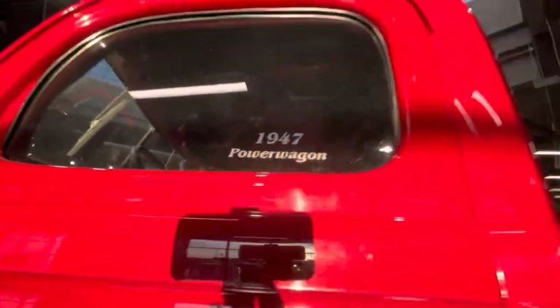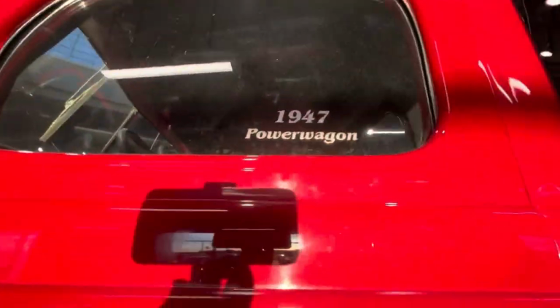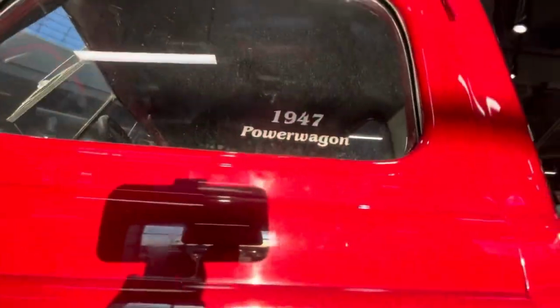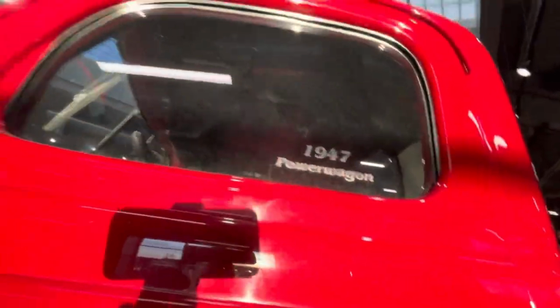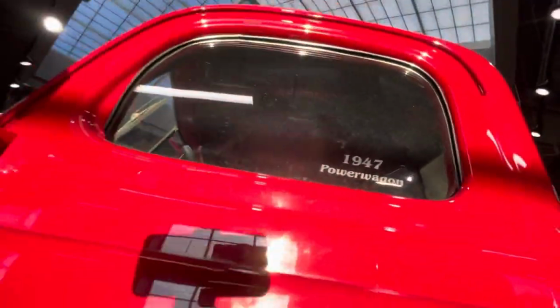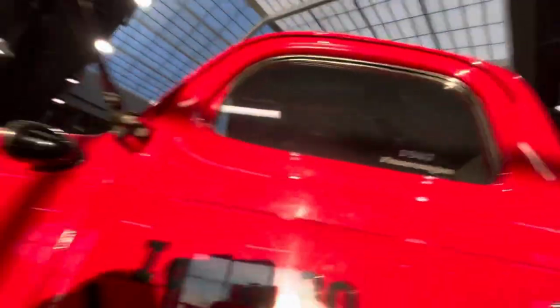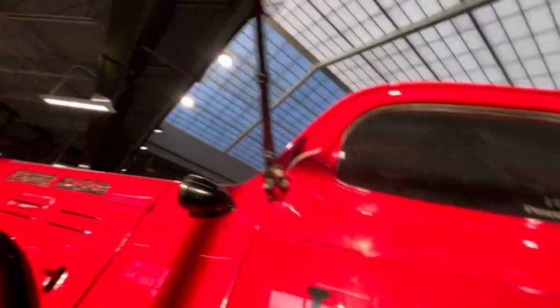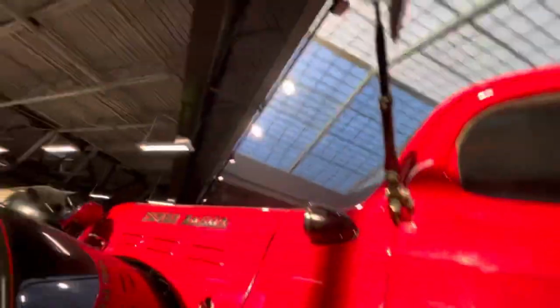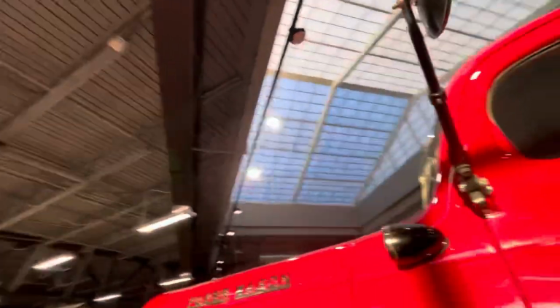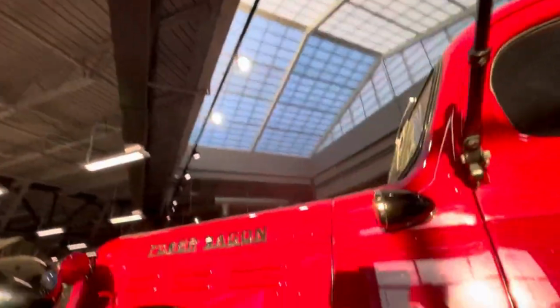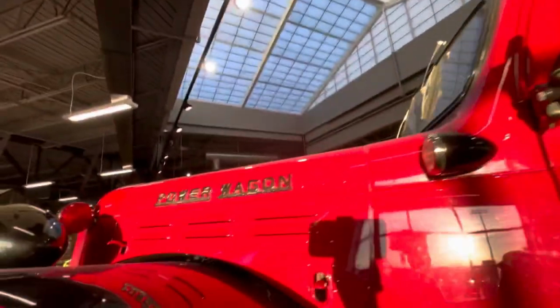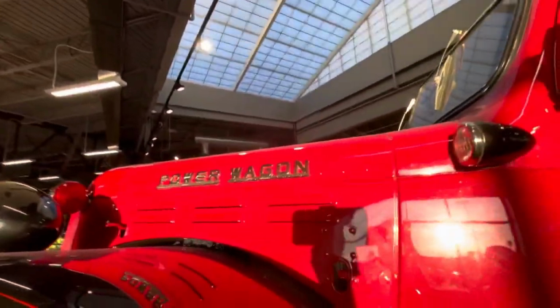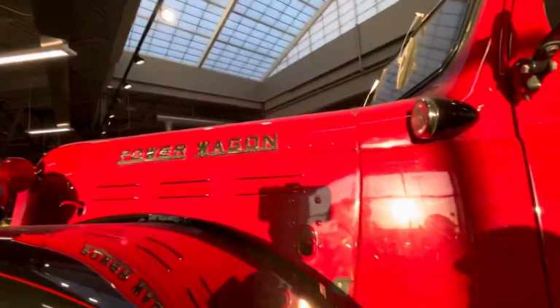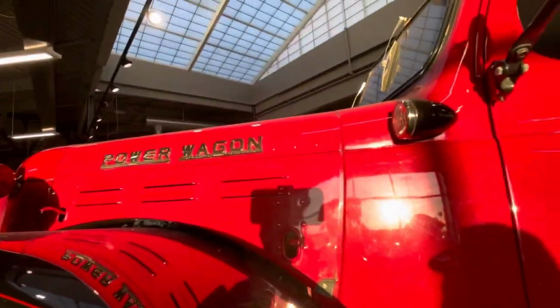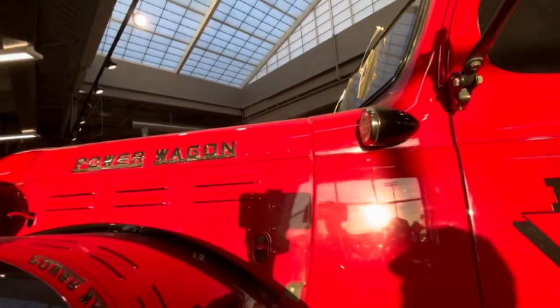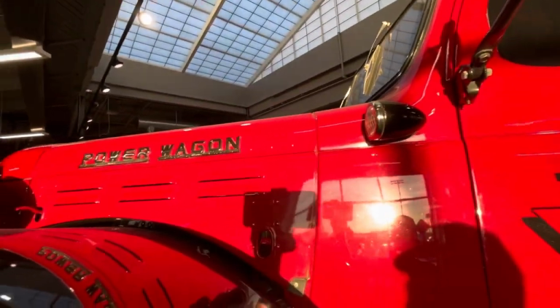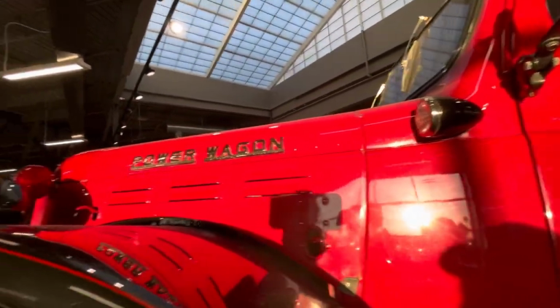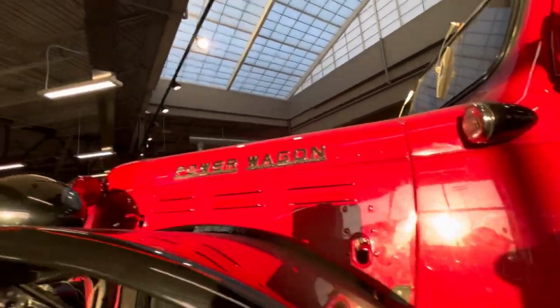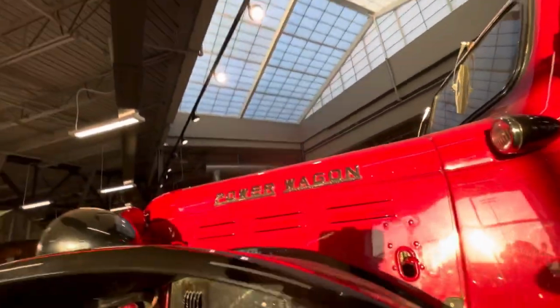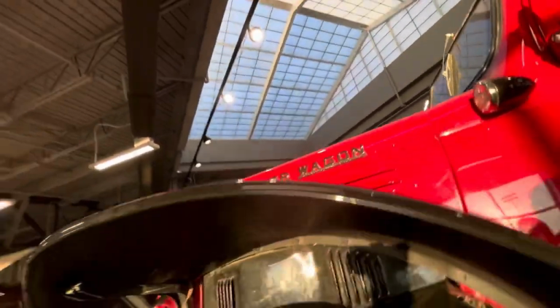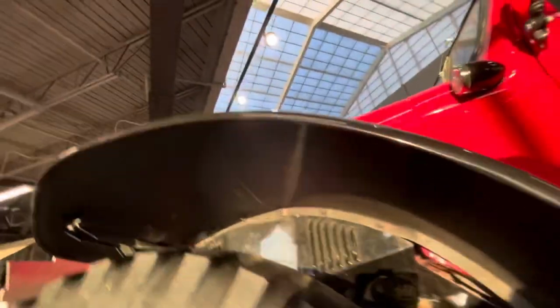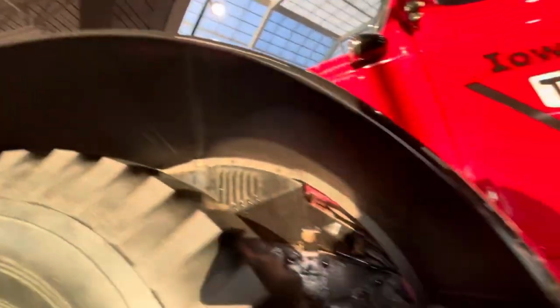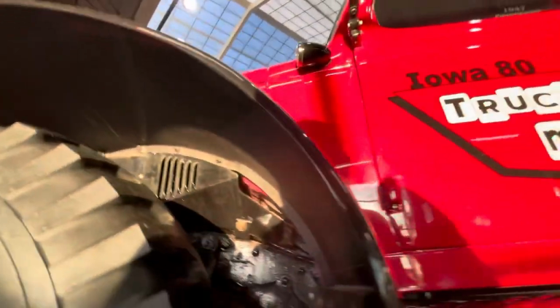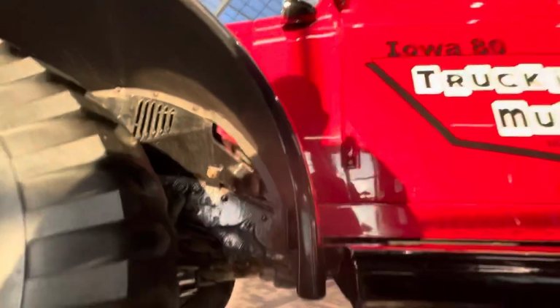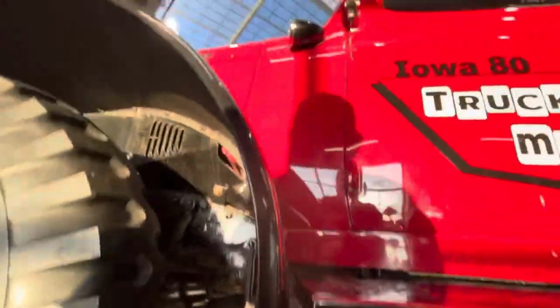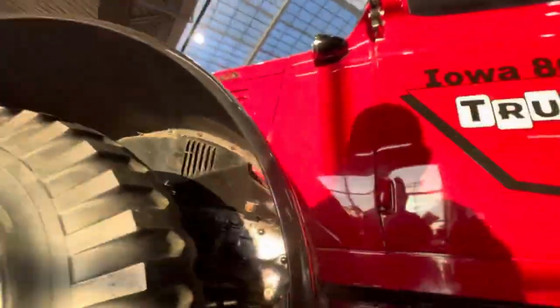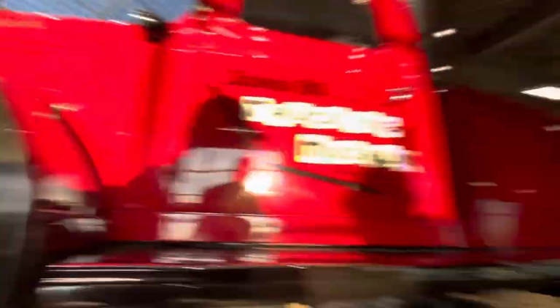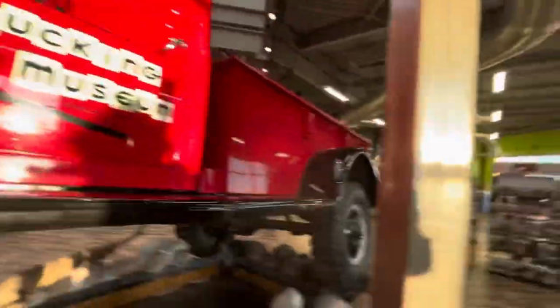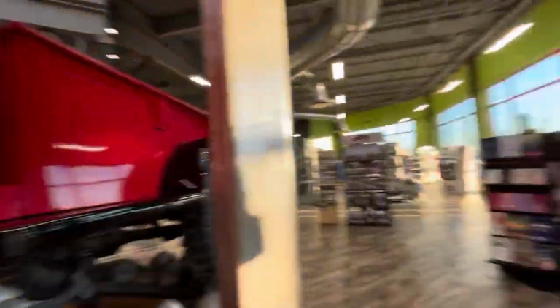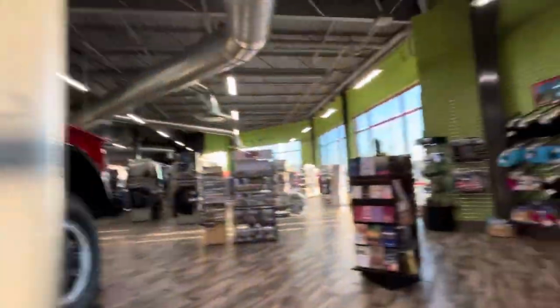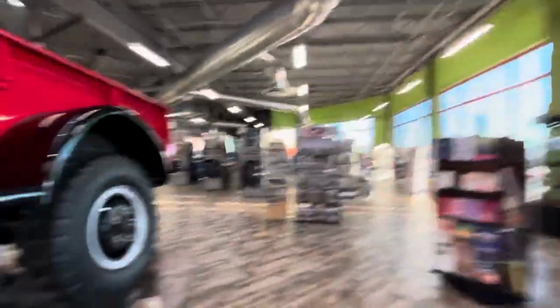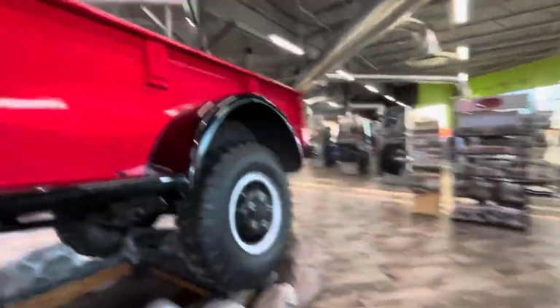It's a 1947 Dodge Power Wagon. A lot of these young kids see these Power Wagons and think 'oh I've got a brand new Dodge Power Wagon' — guys, they've had Power Wagons forever.